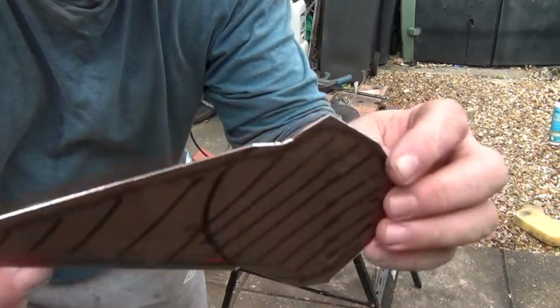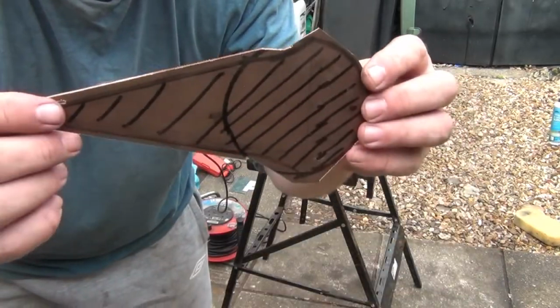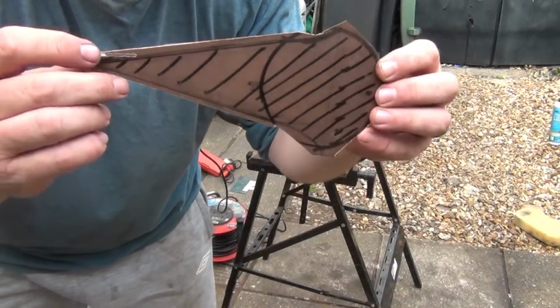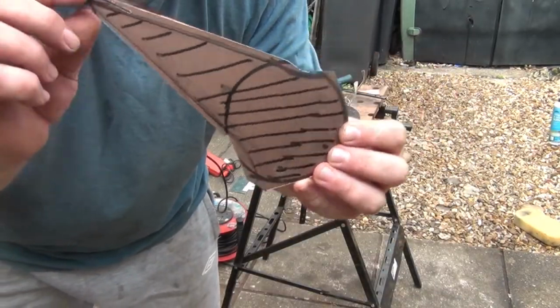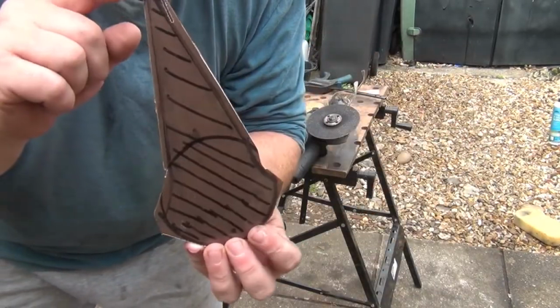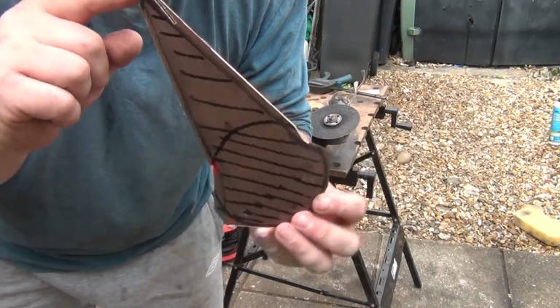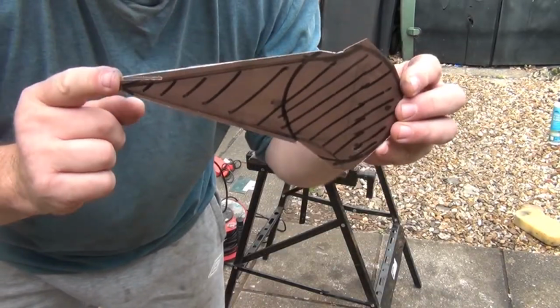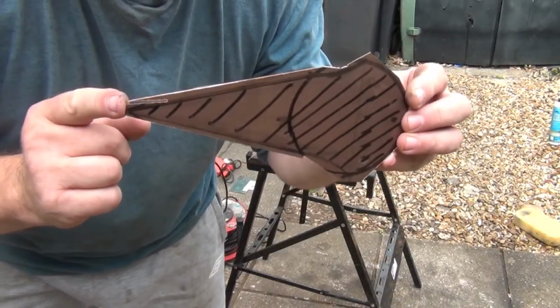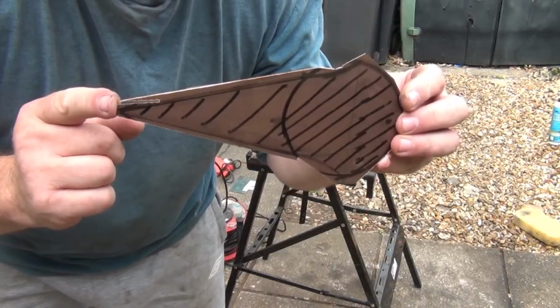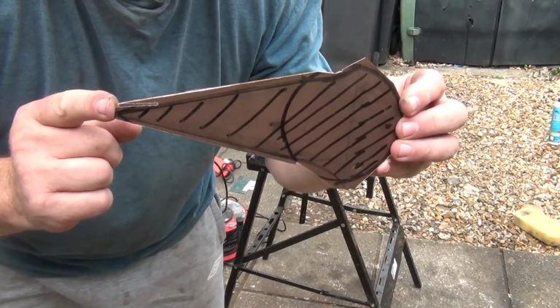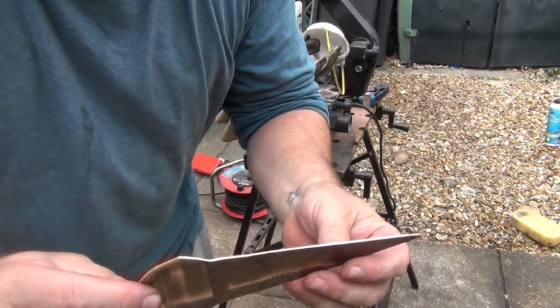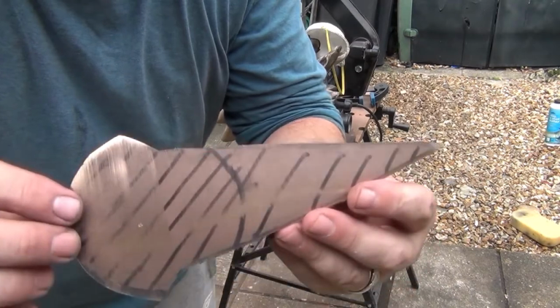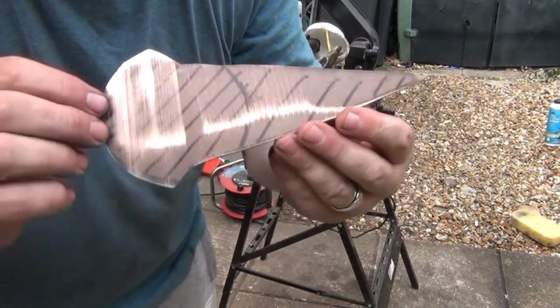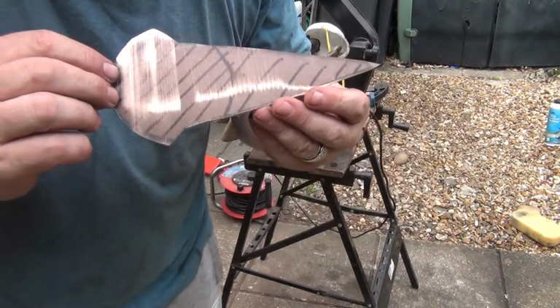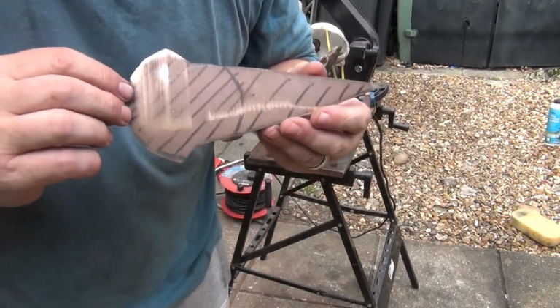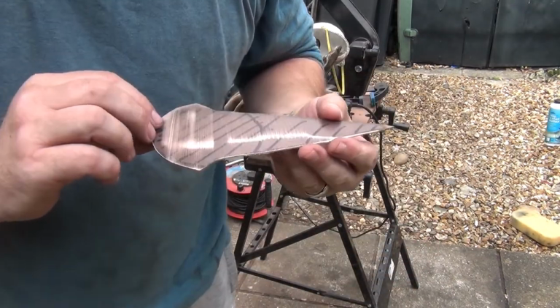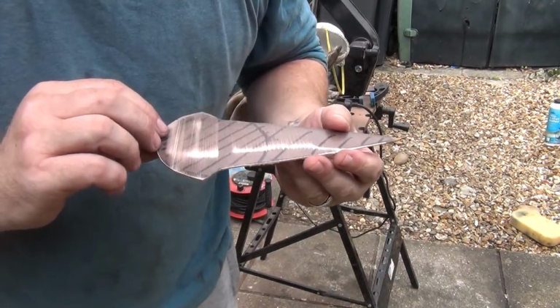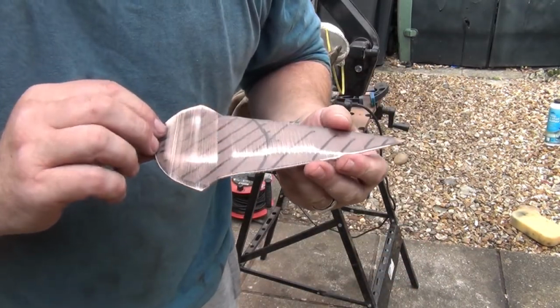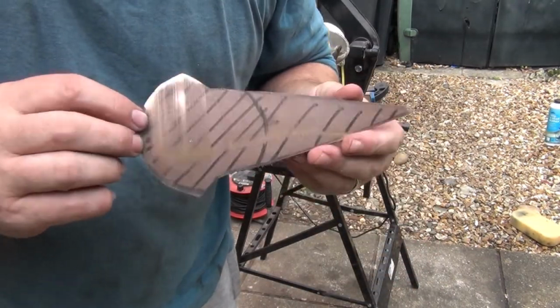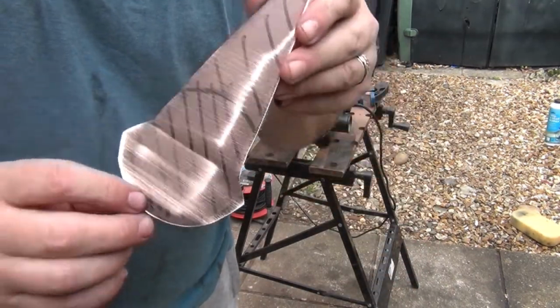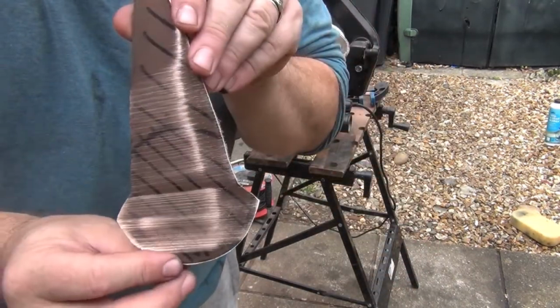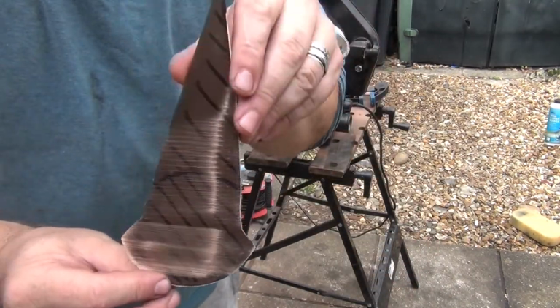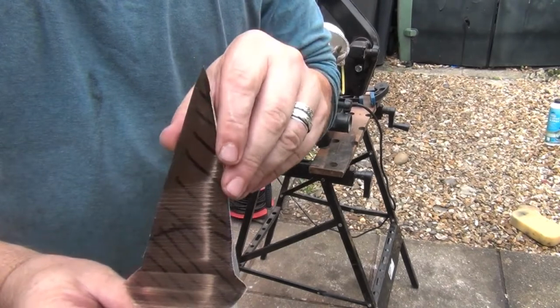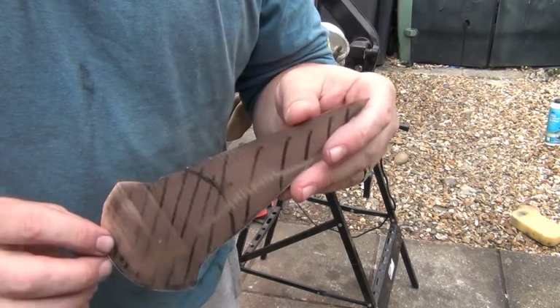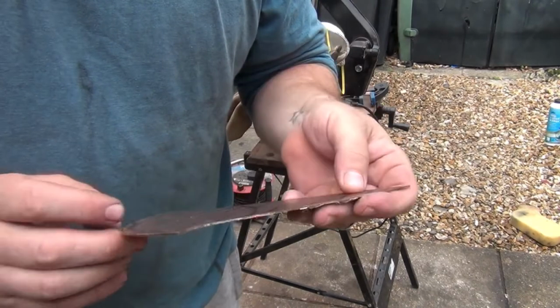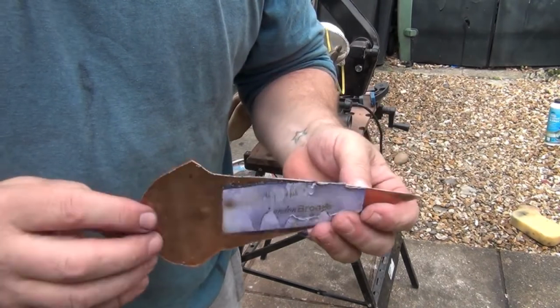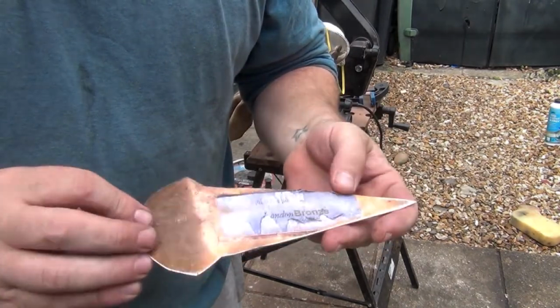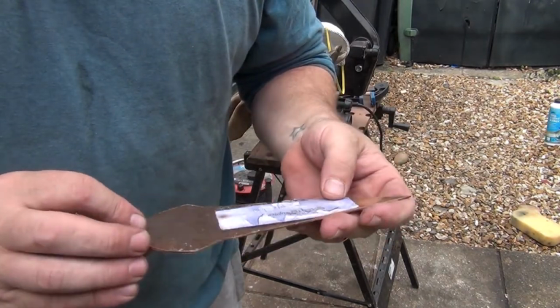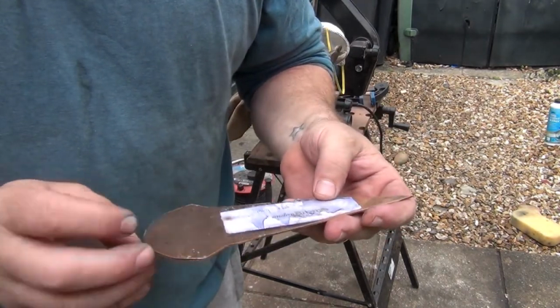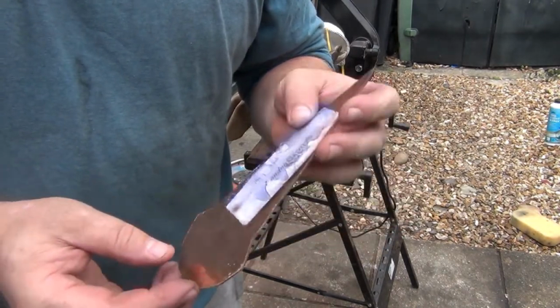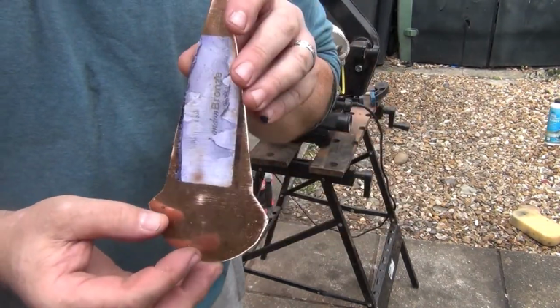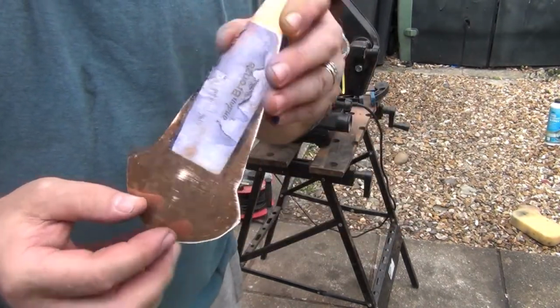That's got the angle grinding done. We've got a rough shape out with the bench grinder. That's taken about 20 minutes of grinding. I'm really surprised at how soft bronze actually is. Let's make a handle.